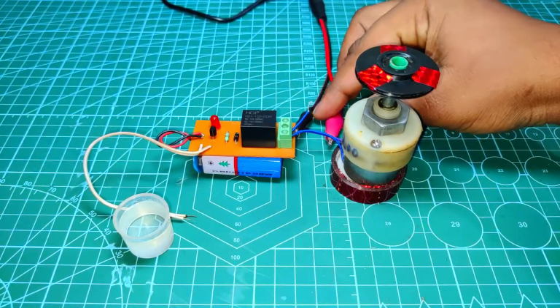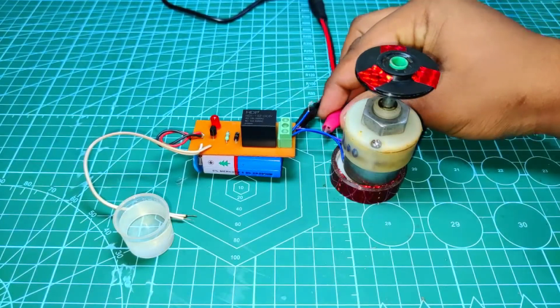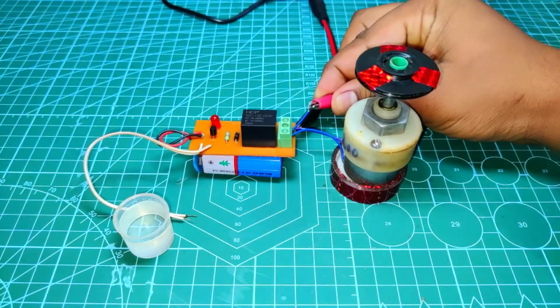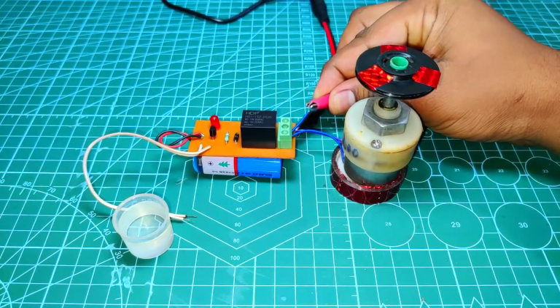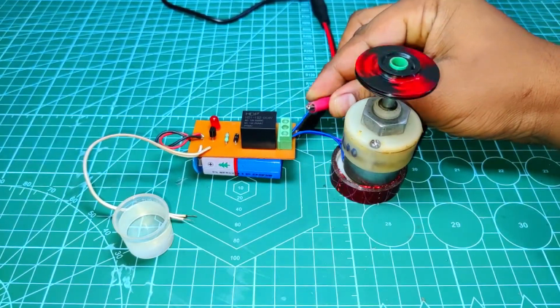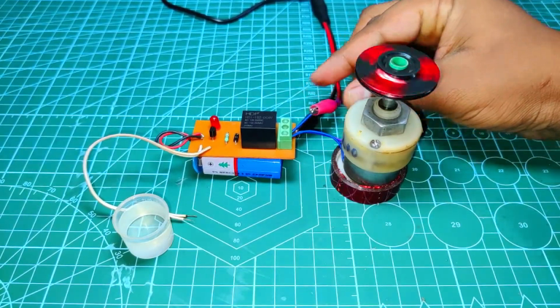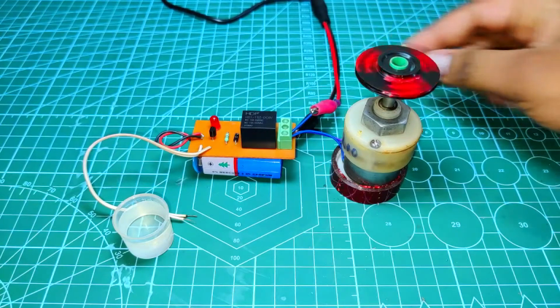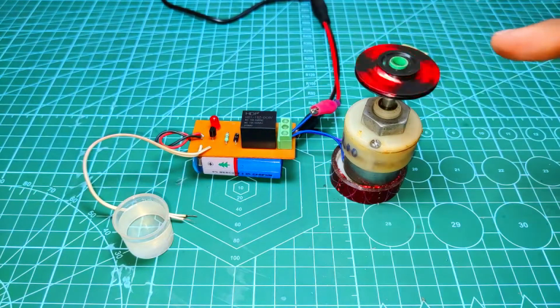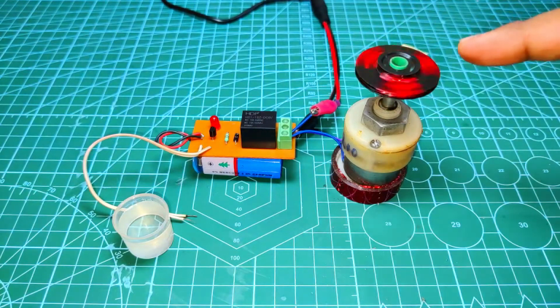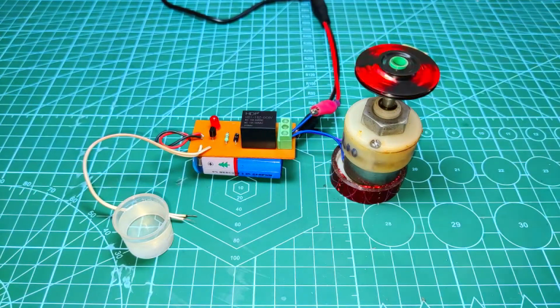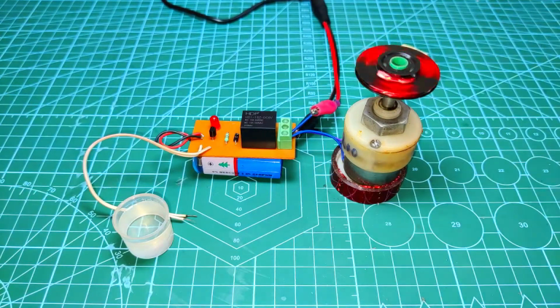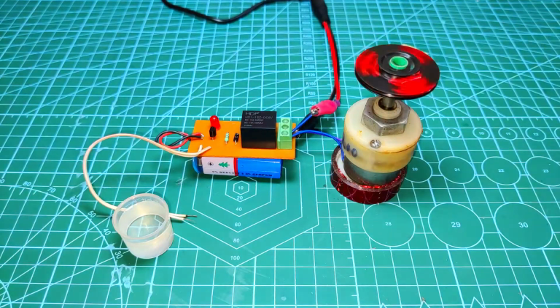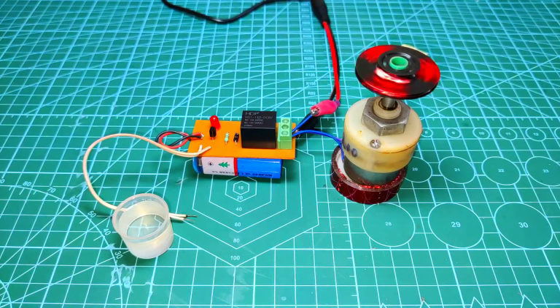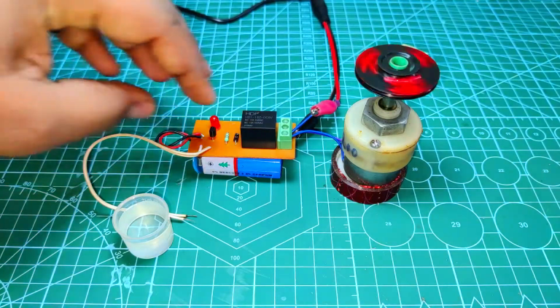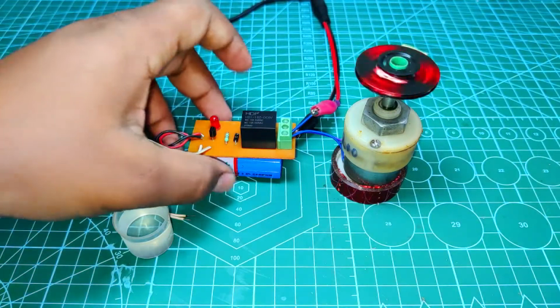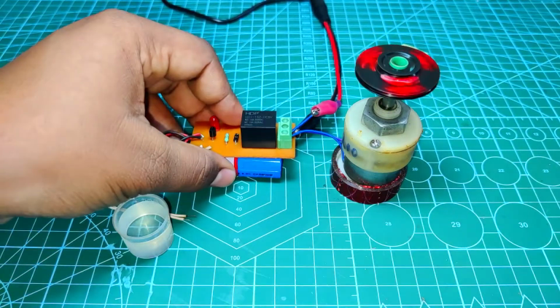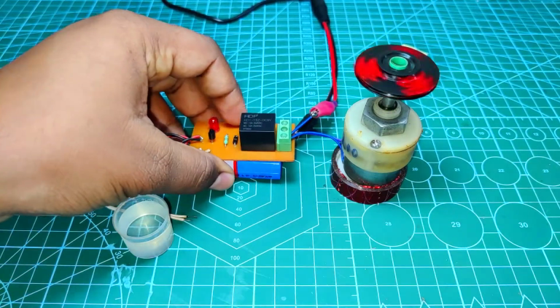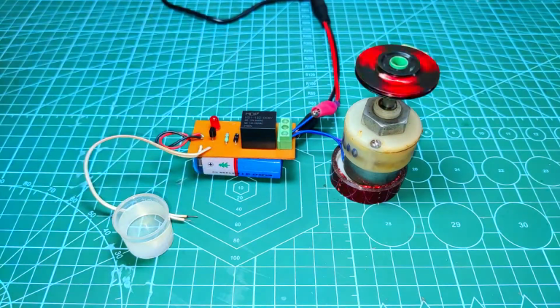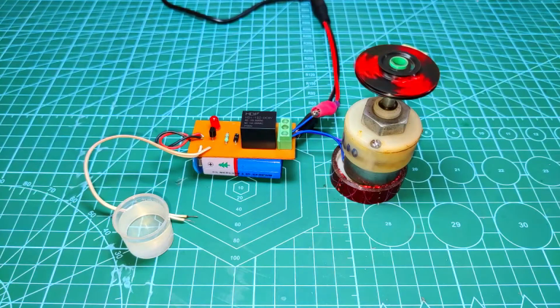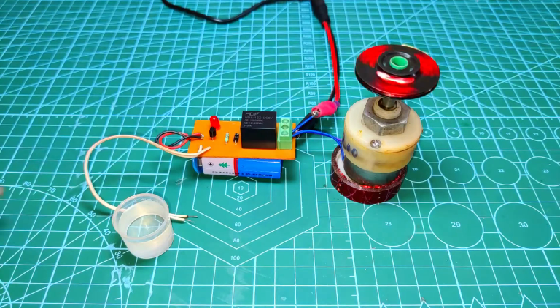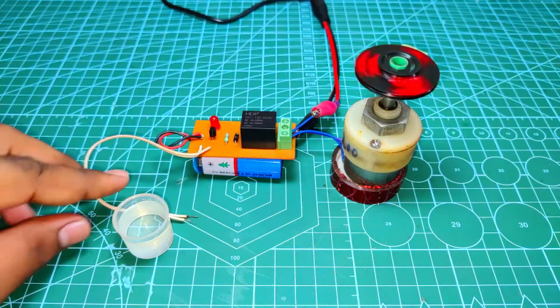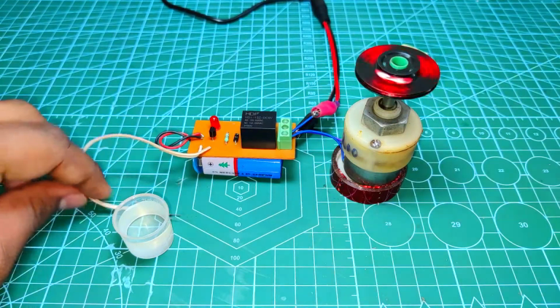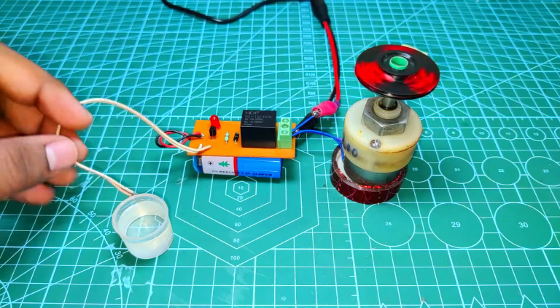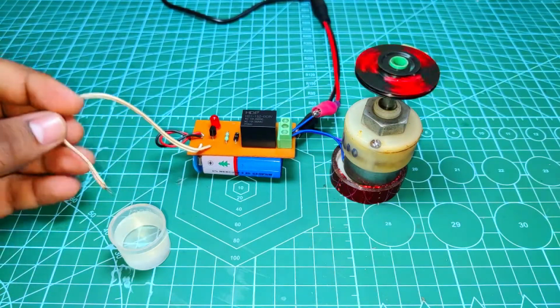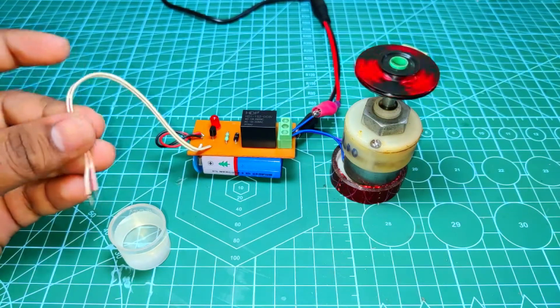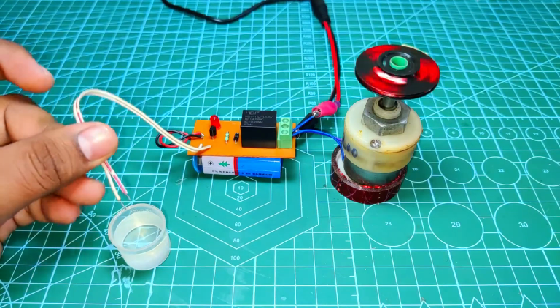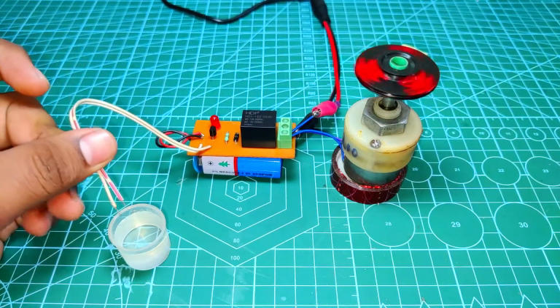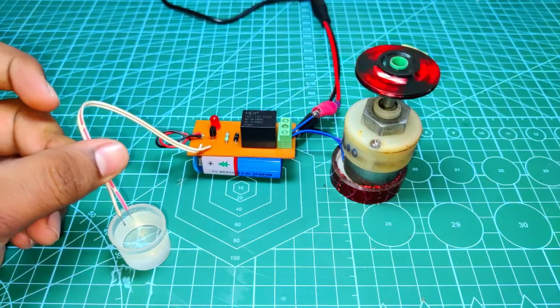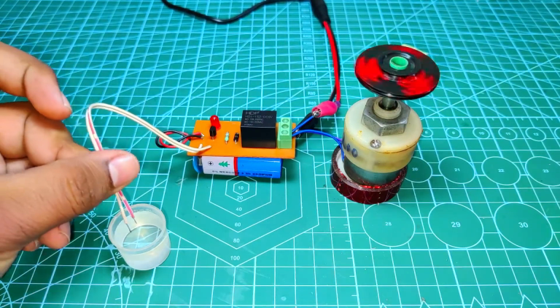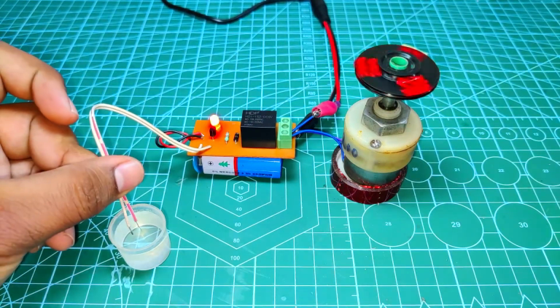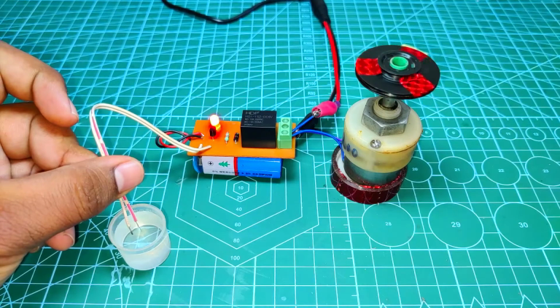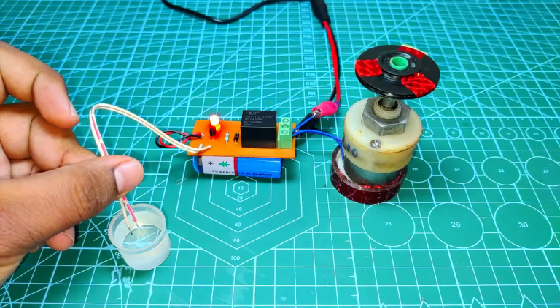Hello friends, welcome back to our another video. In this video, I will show you how to make an automatic water pump controller which switches off the pump when the water tank is fully filled with water. So without wasting time, let's get started.